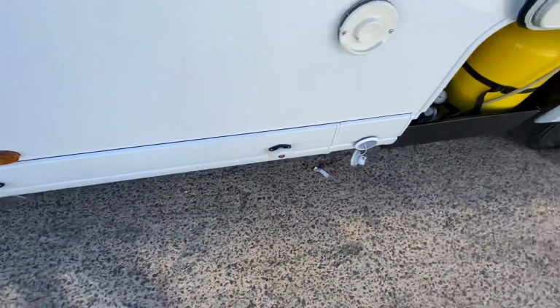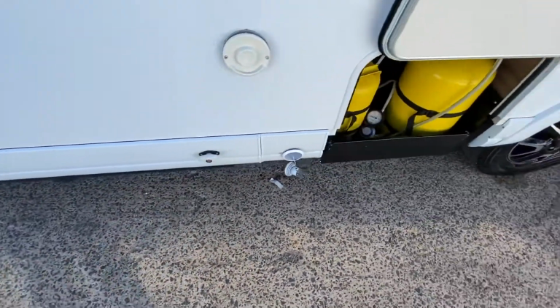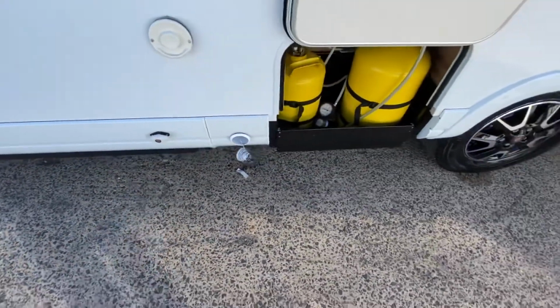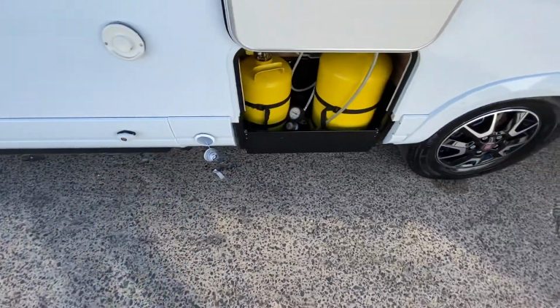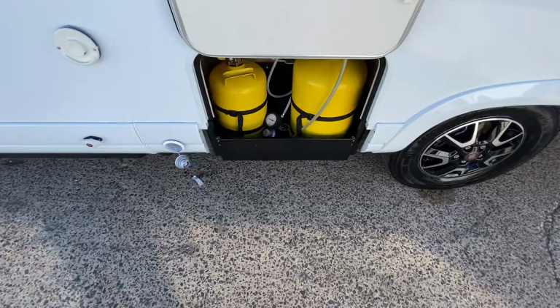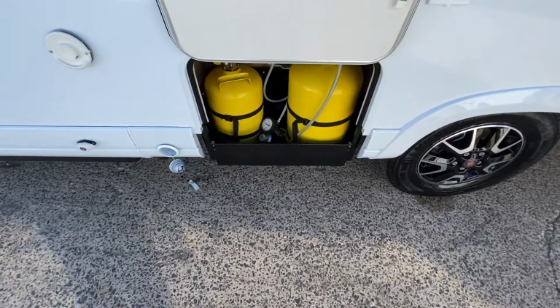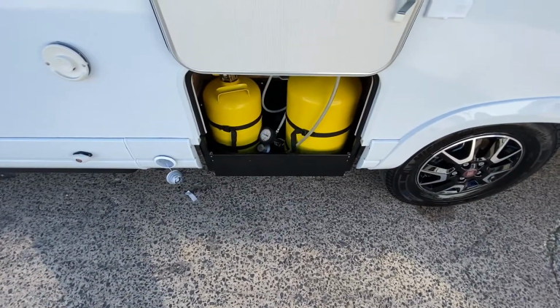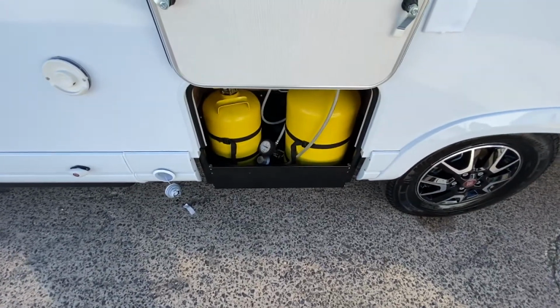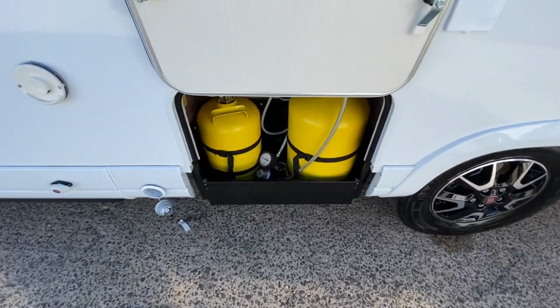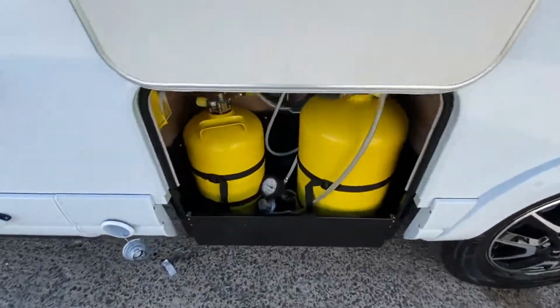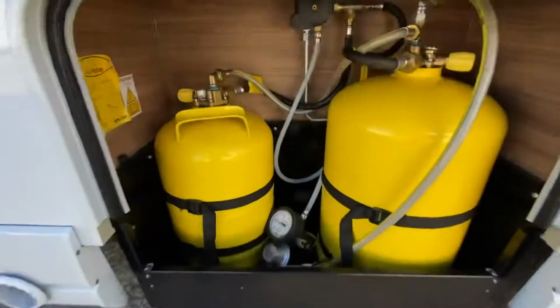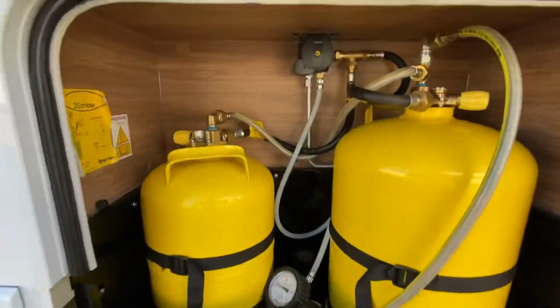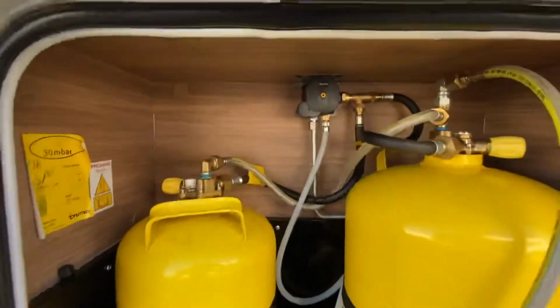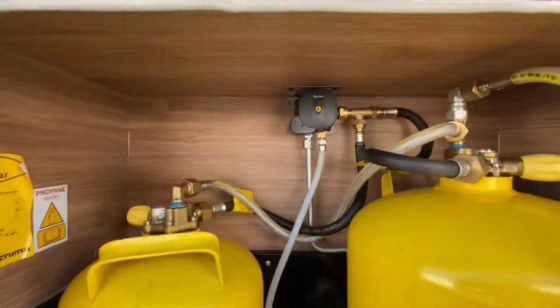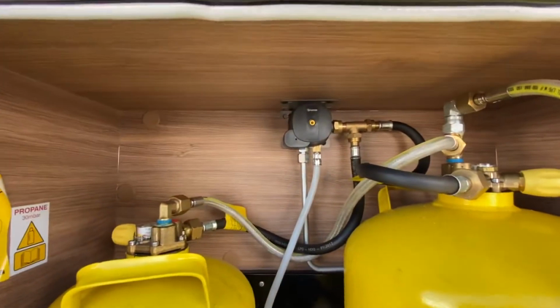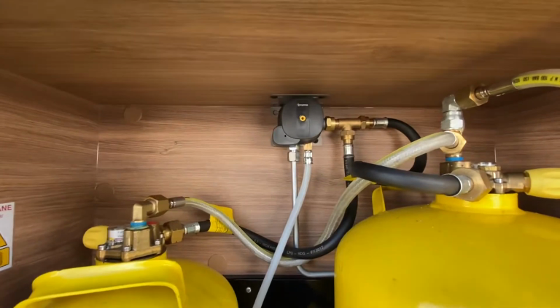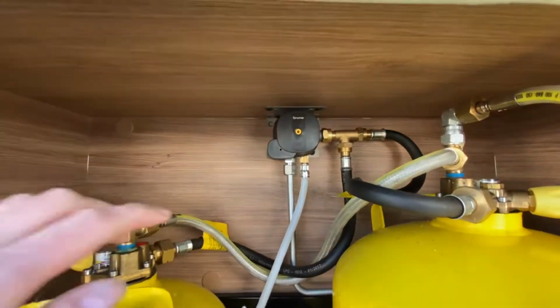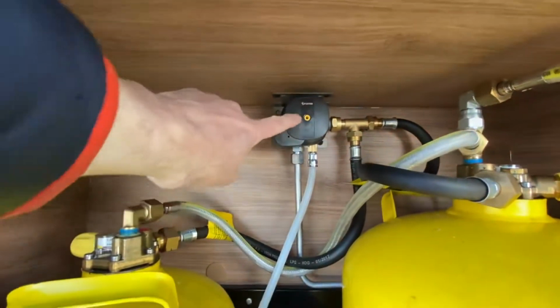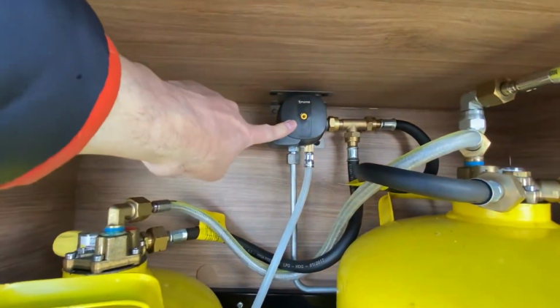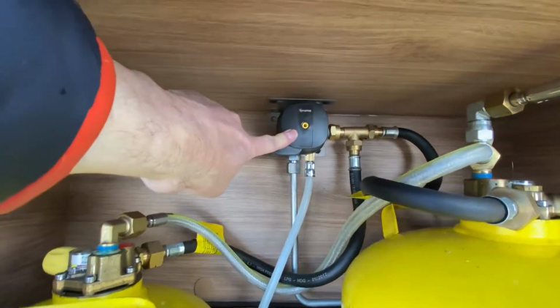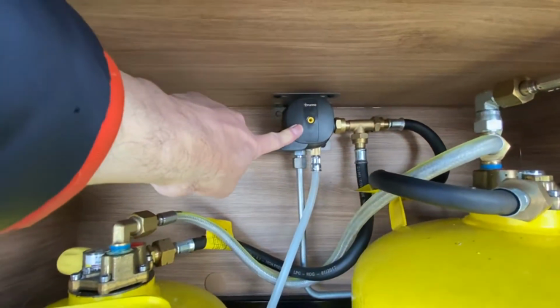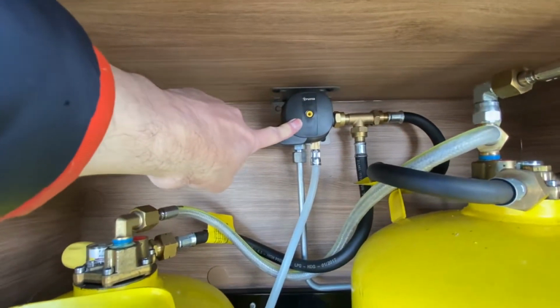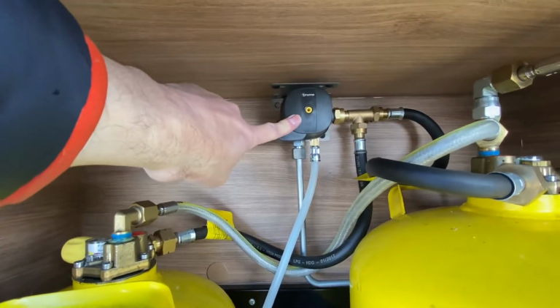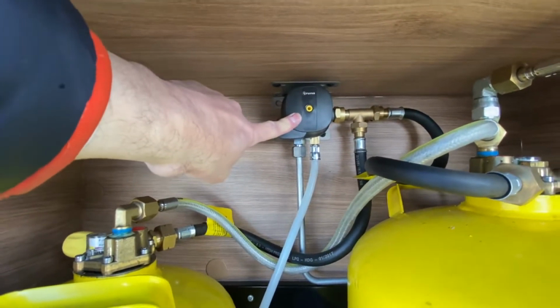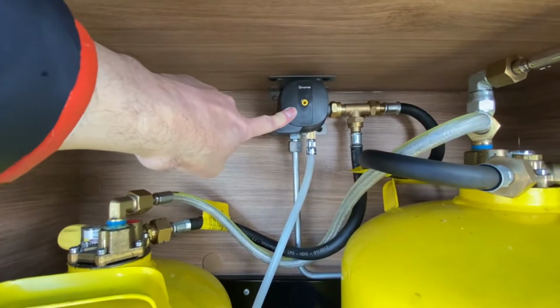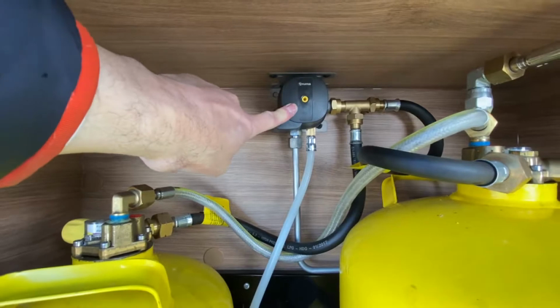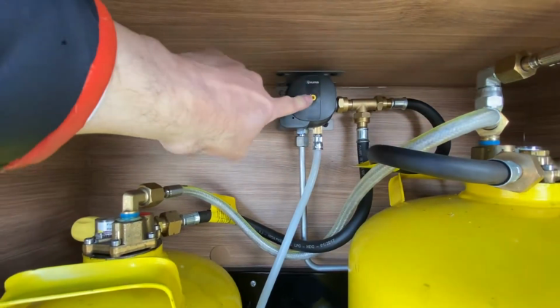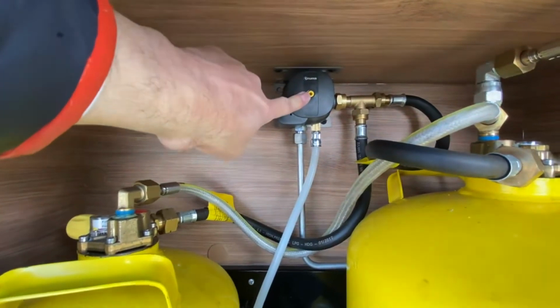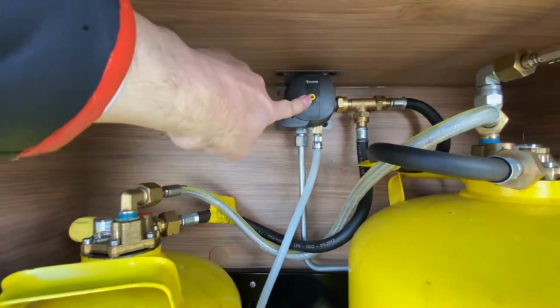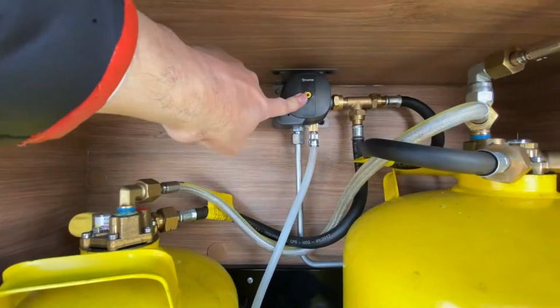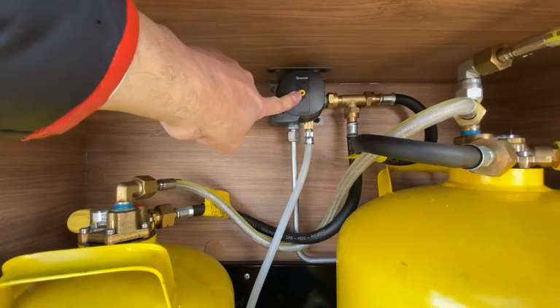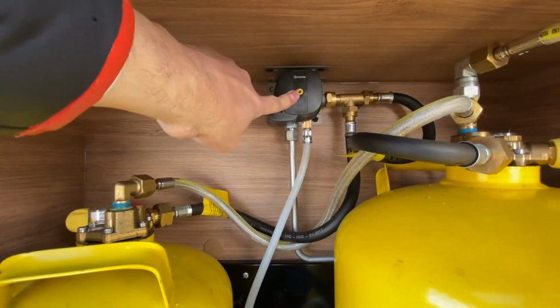This particular customer is getting a refillable gas system fitted here. A very important feature: you've got a crash sensor on the regulator, so this yellow button must be pushed in for the gas to flow through.